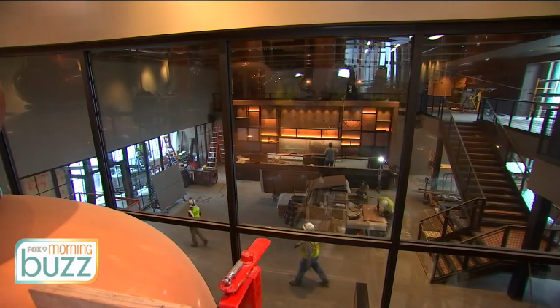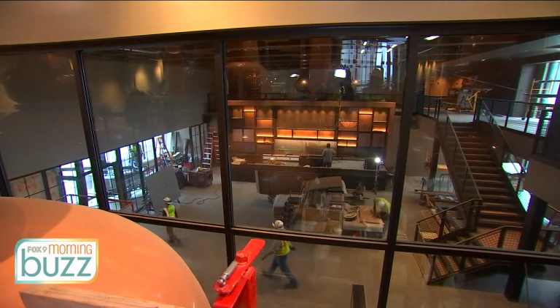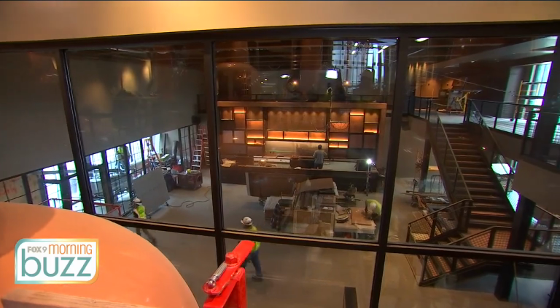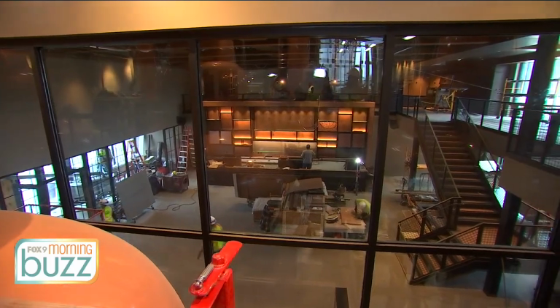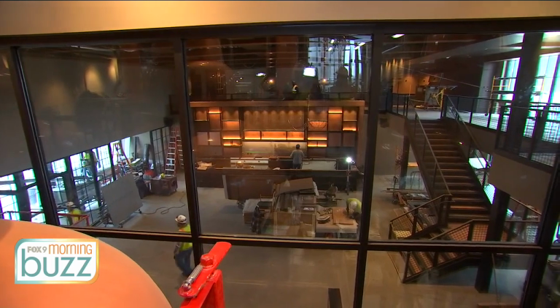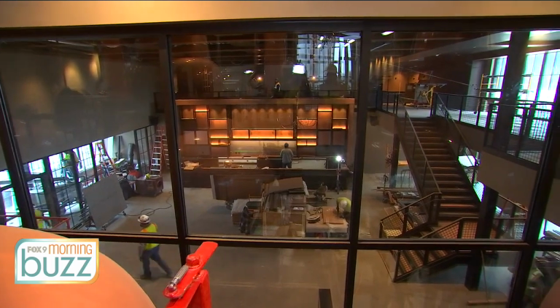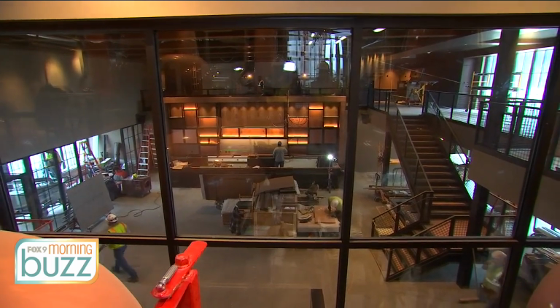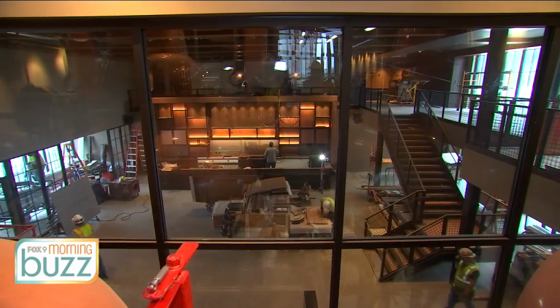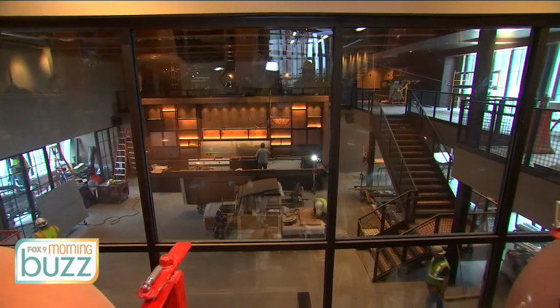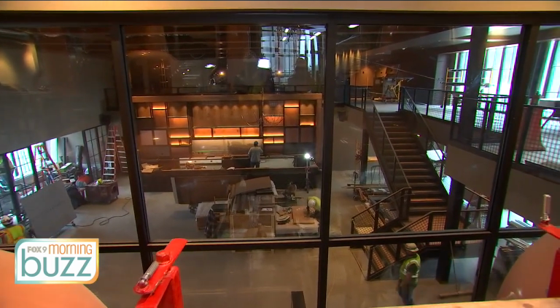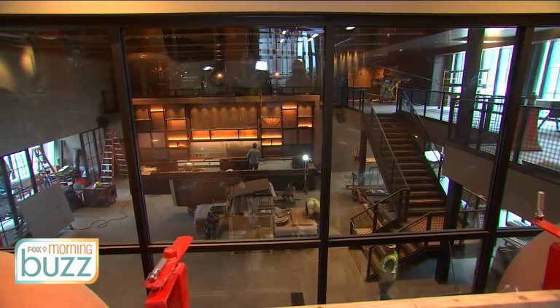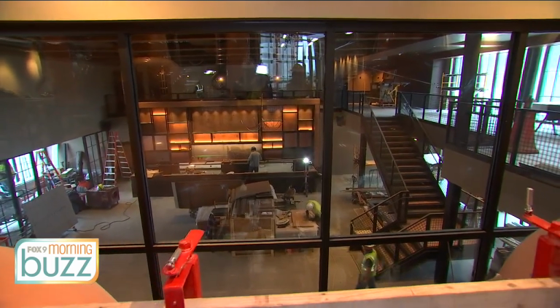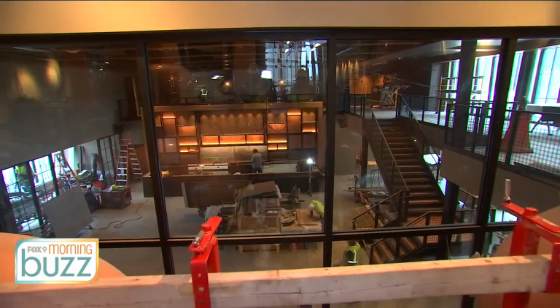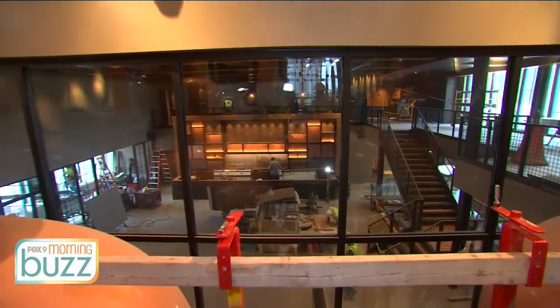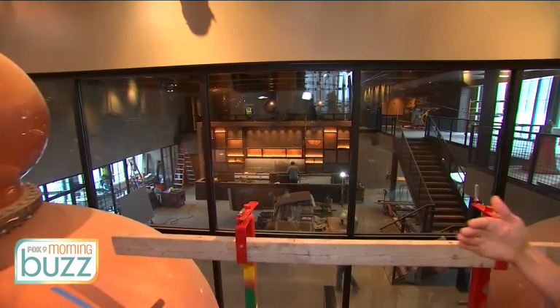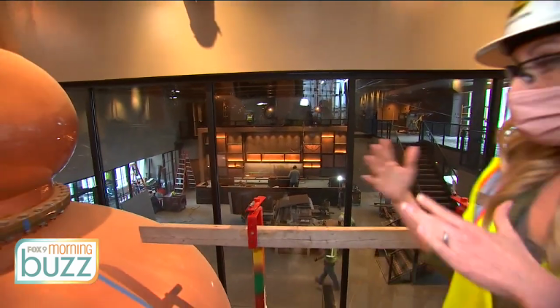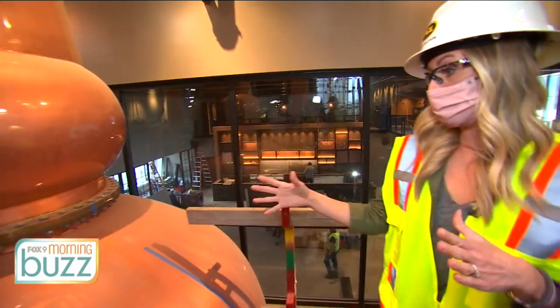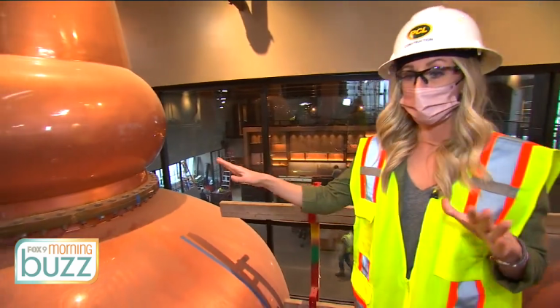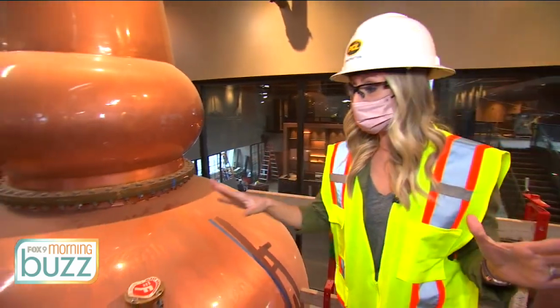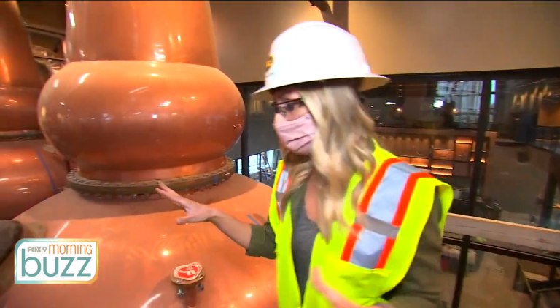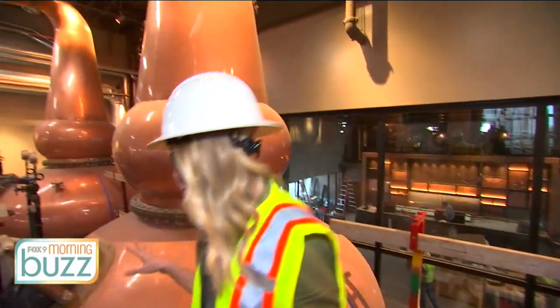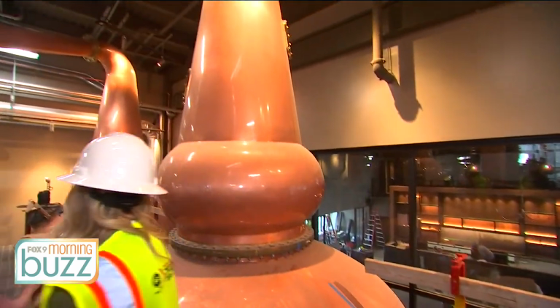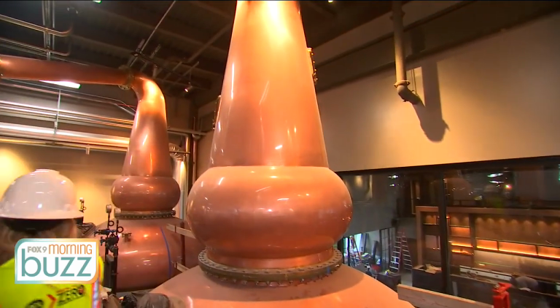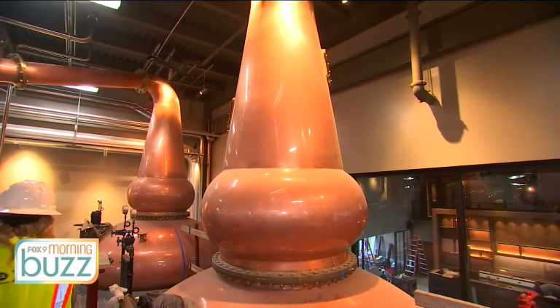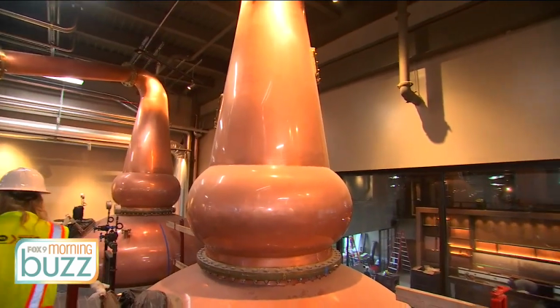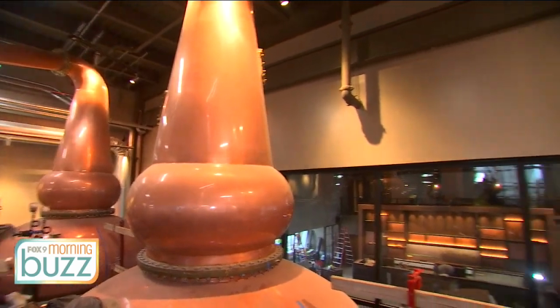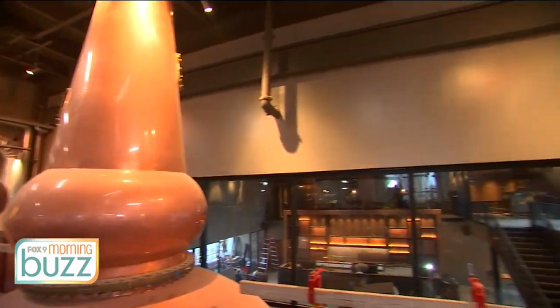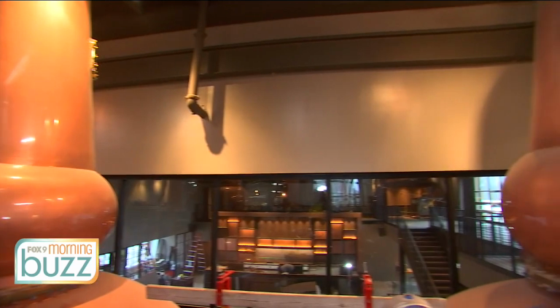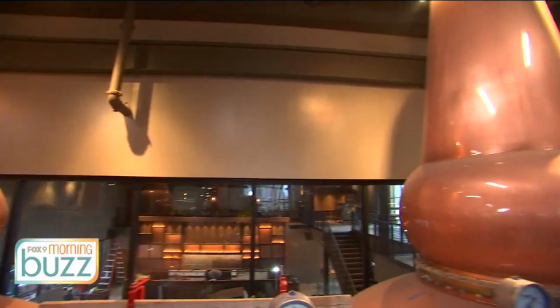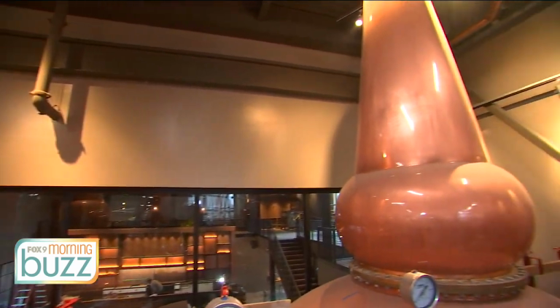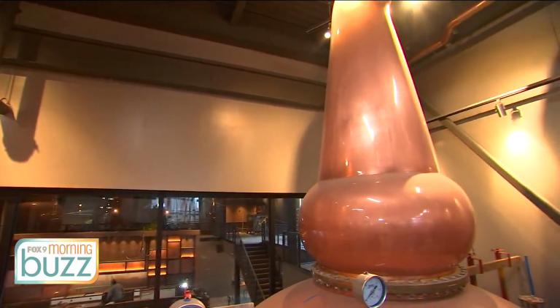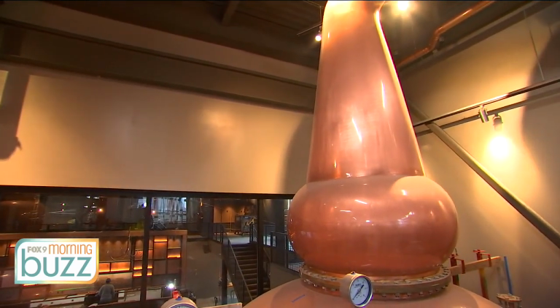Imagine if you will — you're looking into the Keeper's Heart Bar at the O'Shaughnessy Distilling Company. In the background are three huge copper pots, and this is a very important part of what they're doing here.